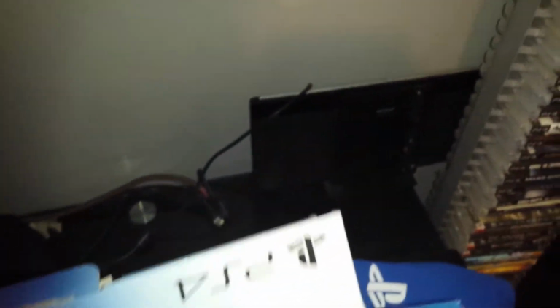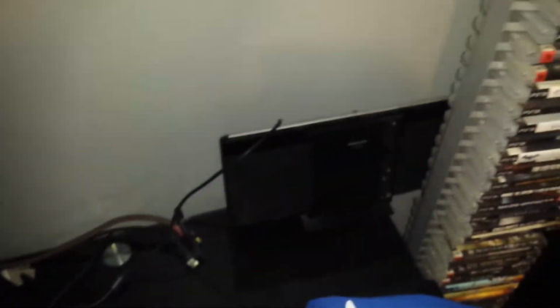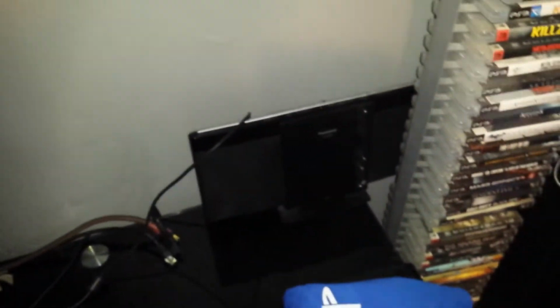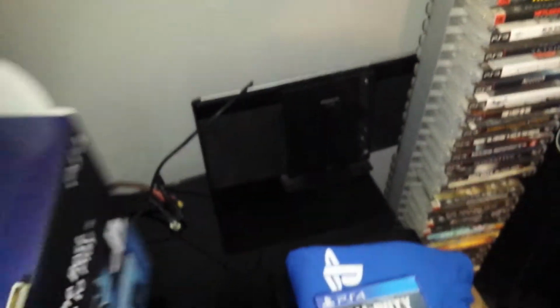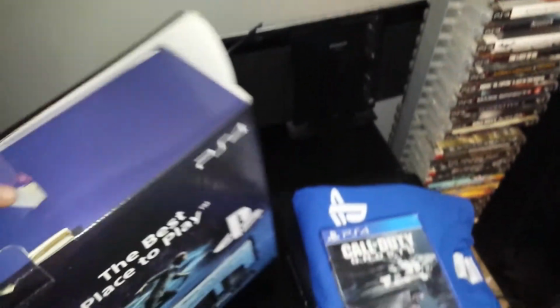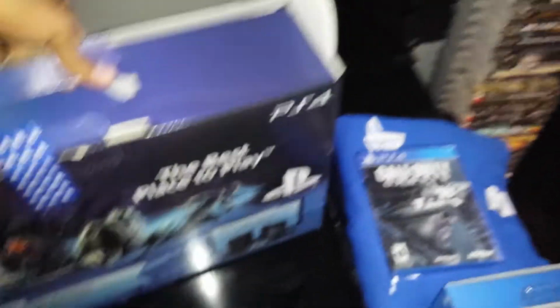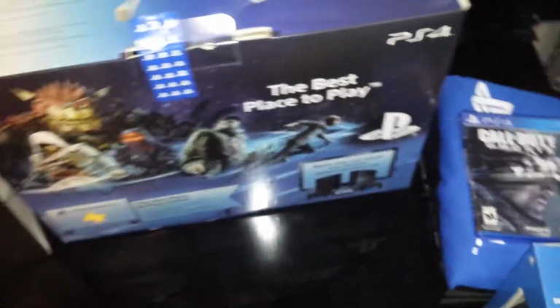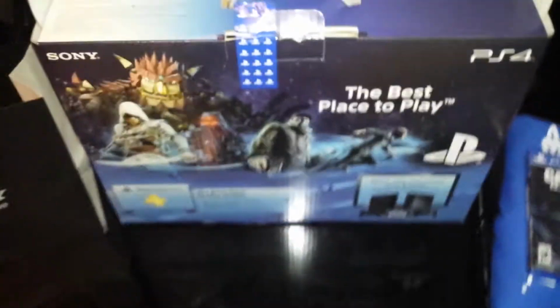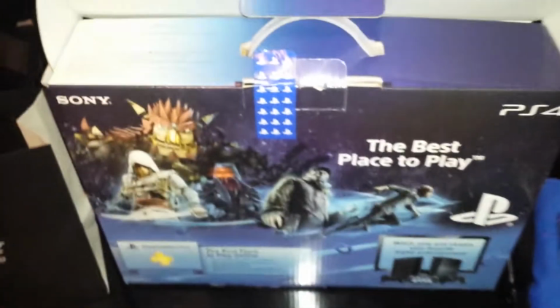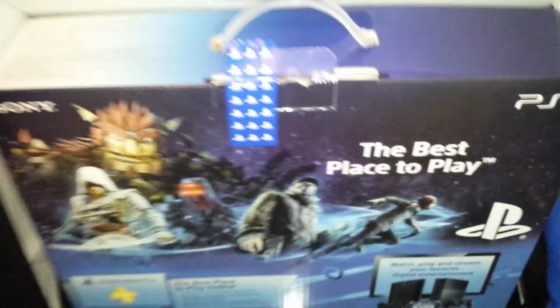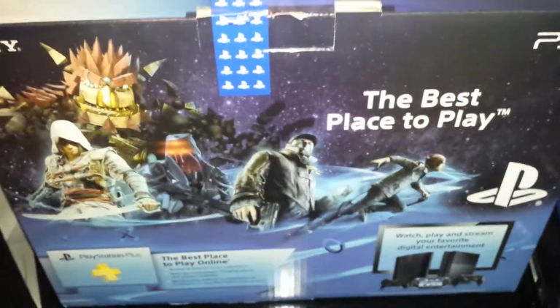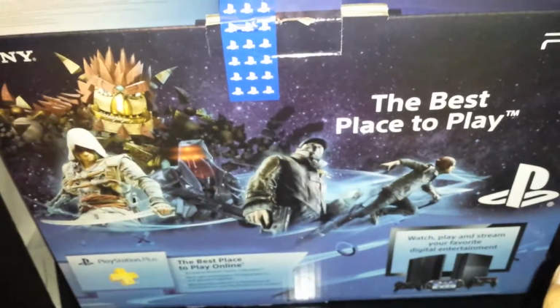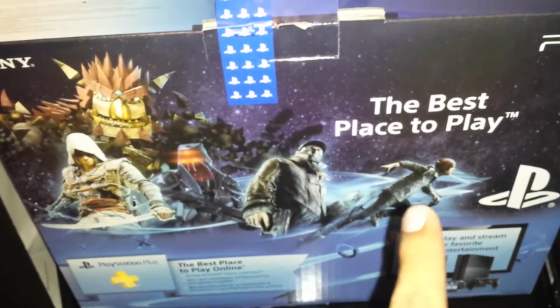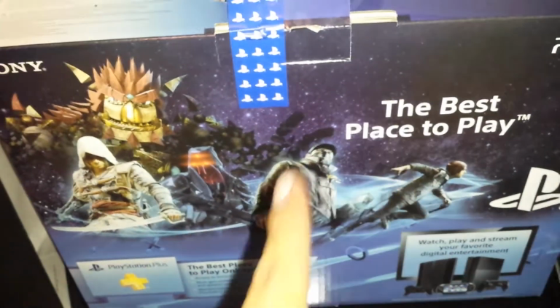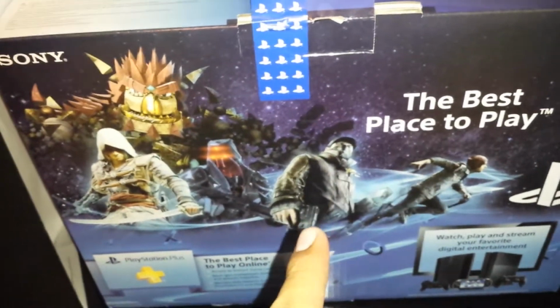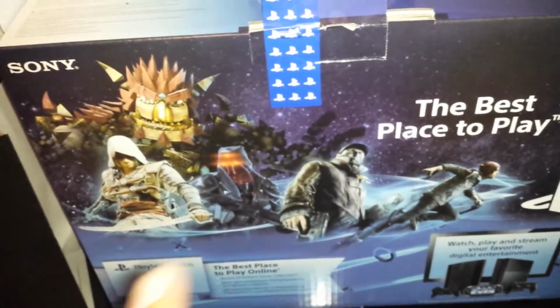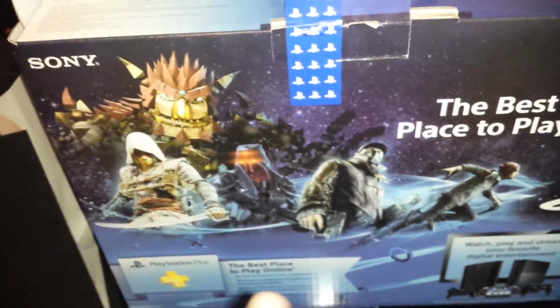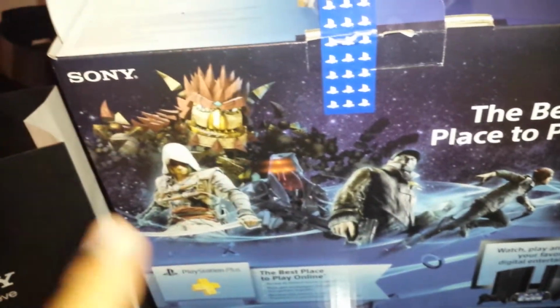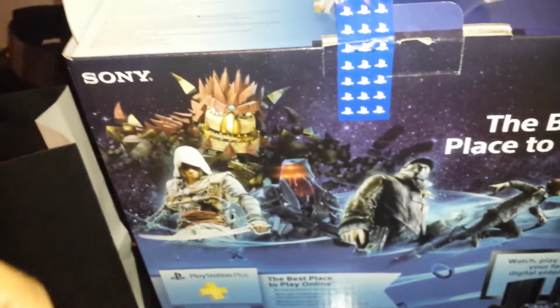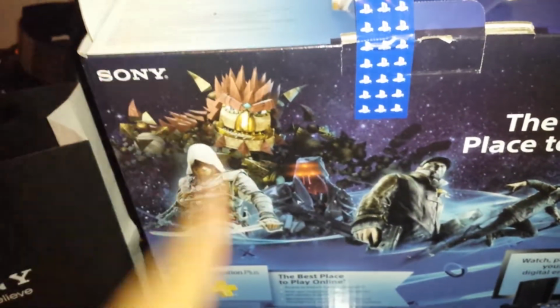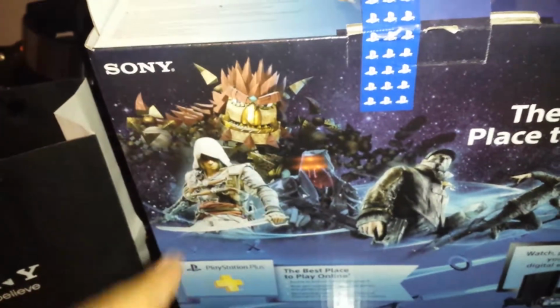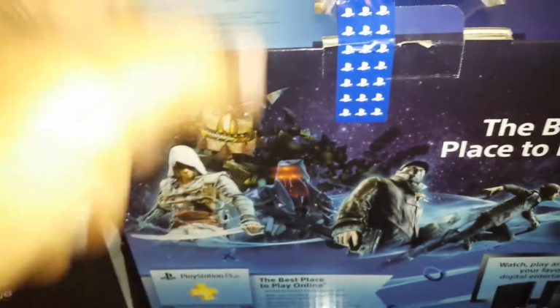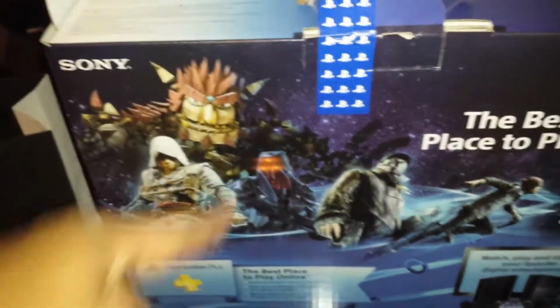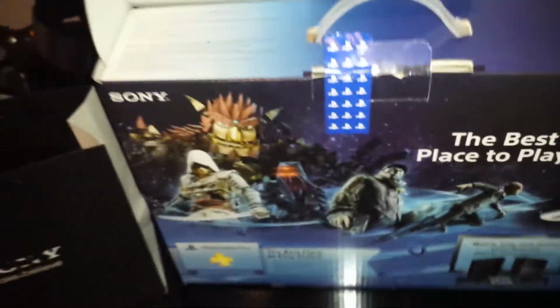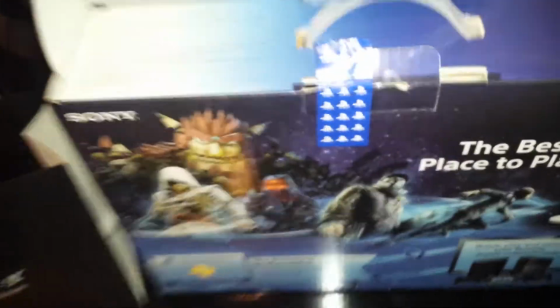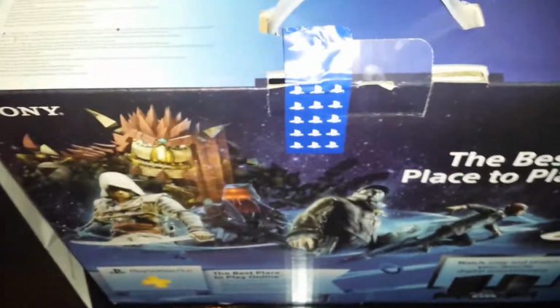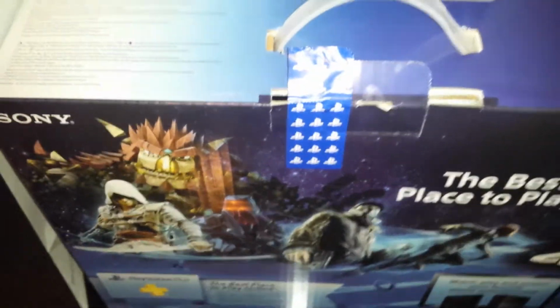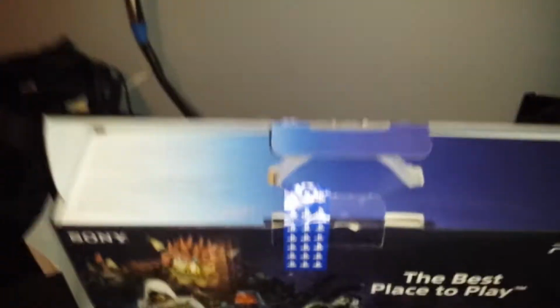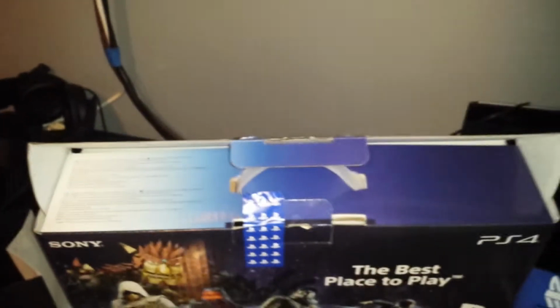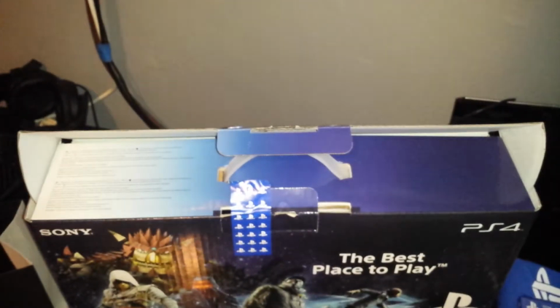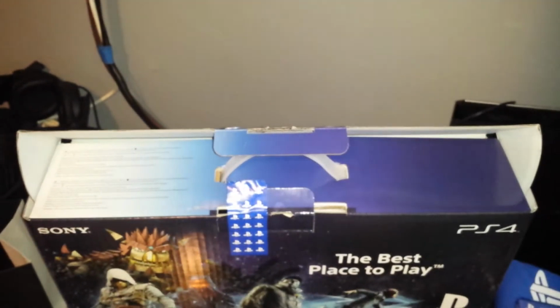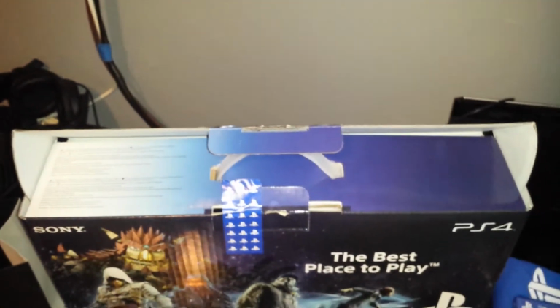Here is the back of the box. We got Infamous Second Son, Watch Dogs, Killzone, Assassin's Creed, and Knack. Here's the Sony seal, and I've already opened it, so just stay tuned.